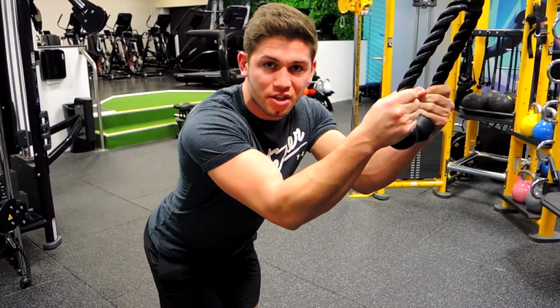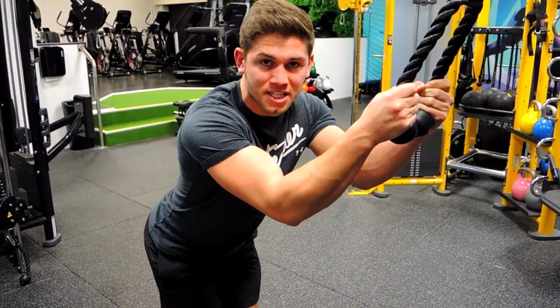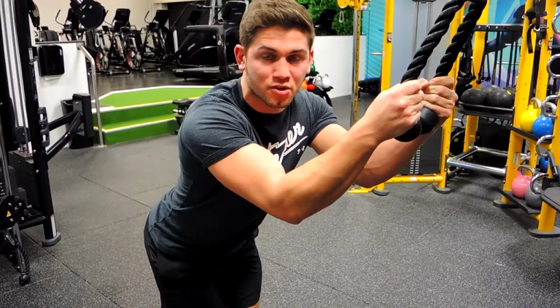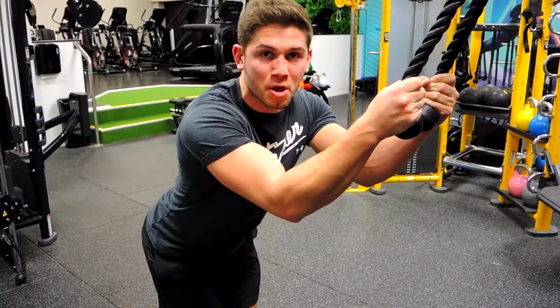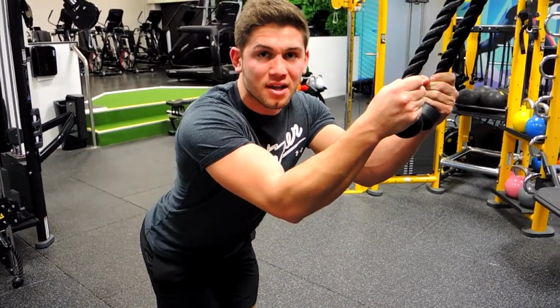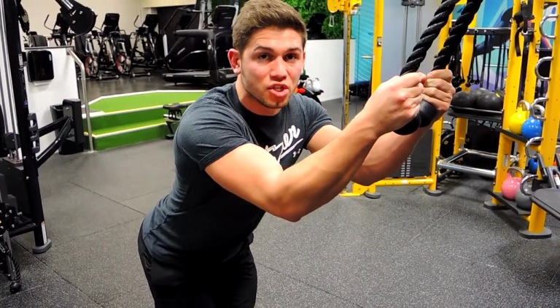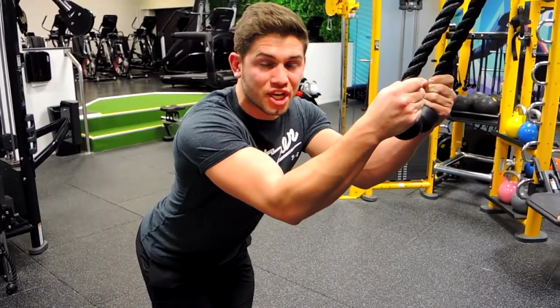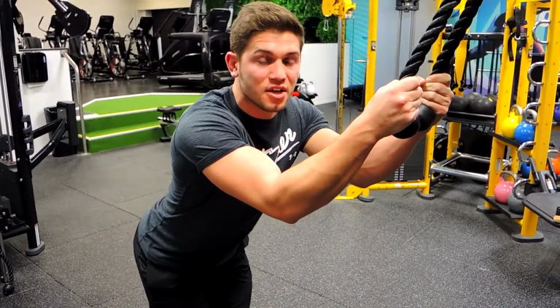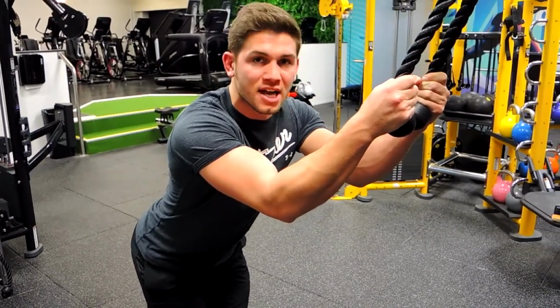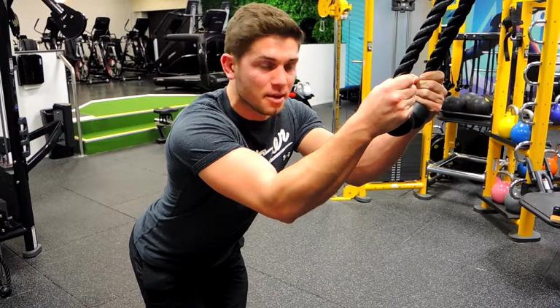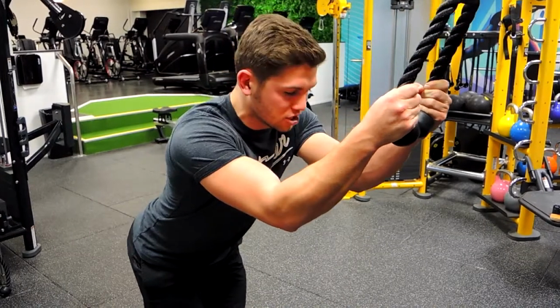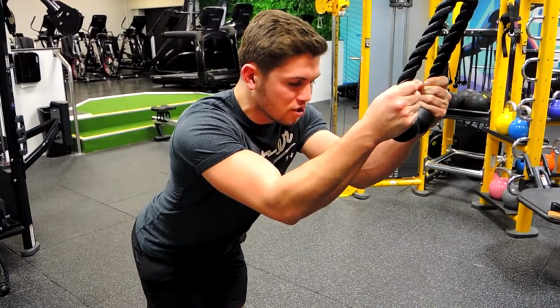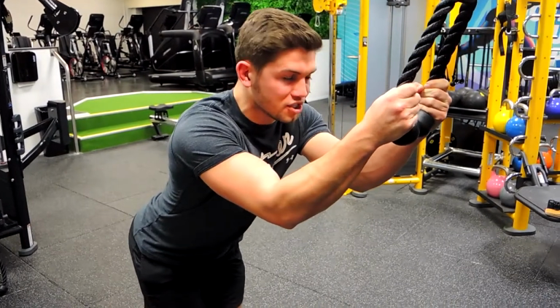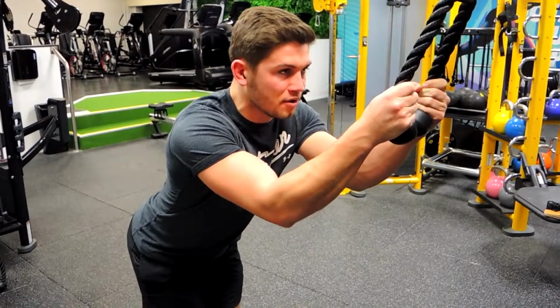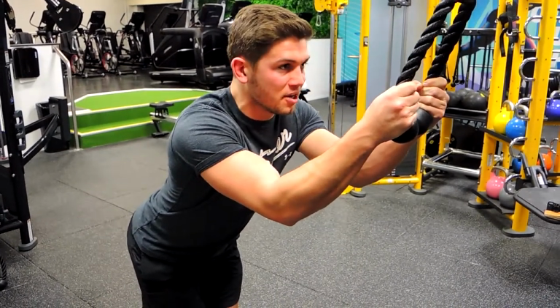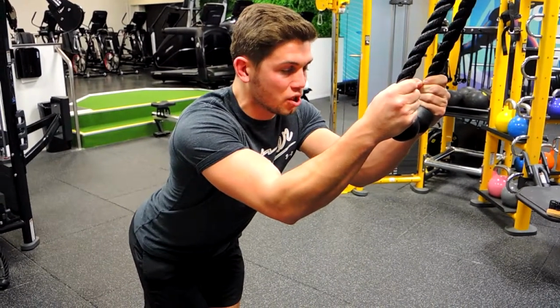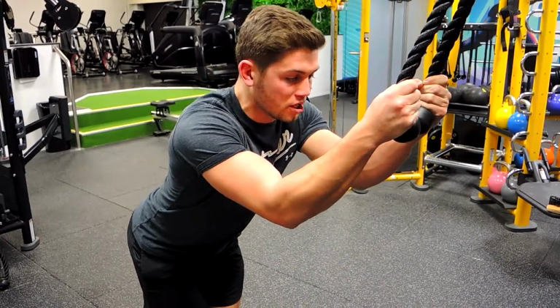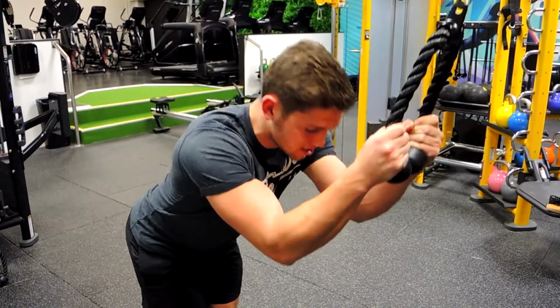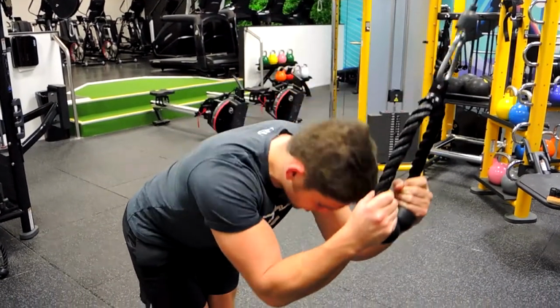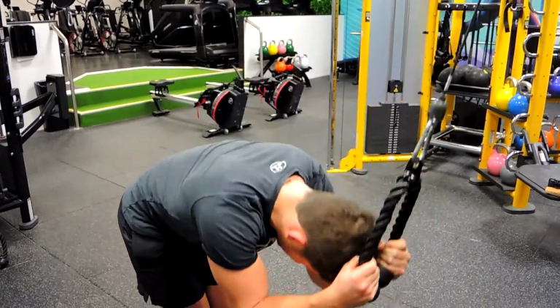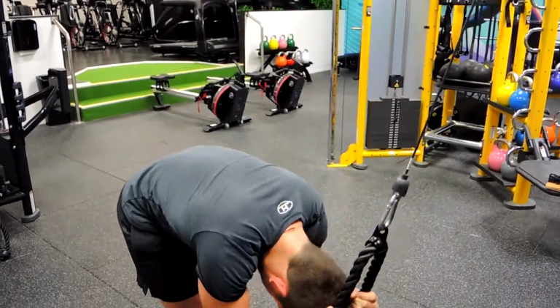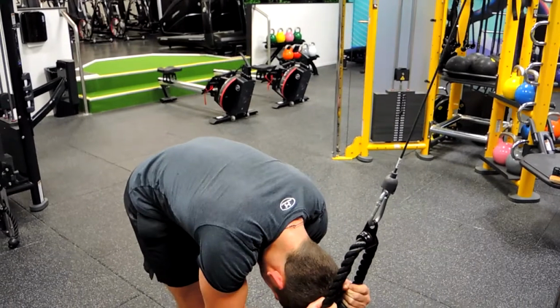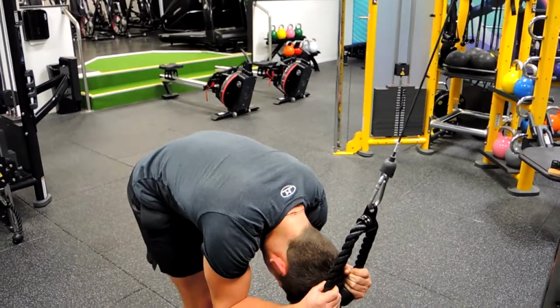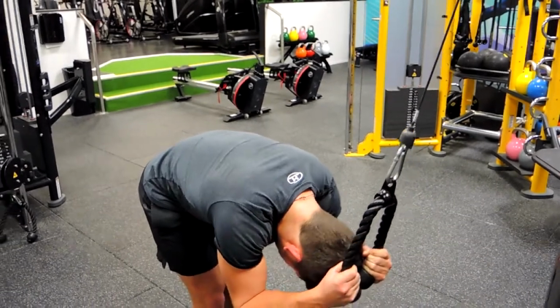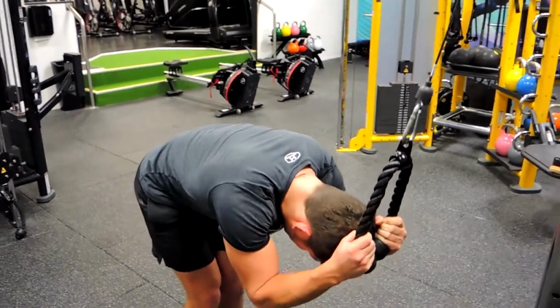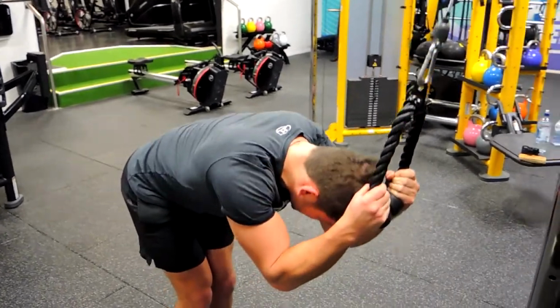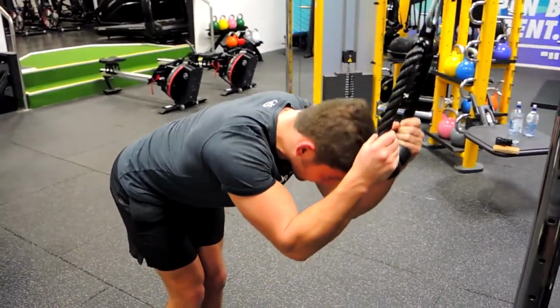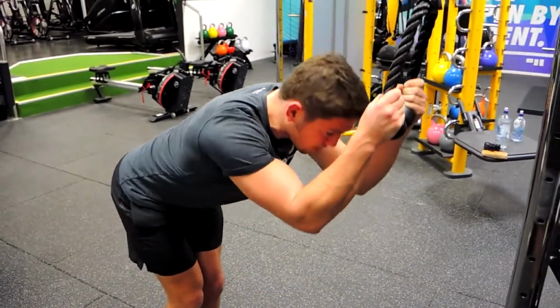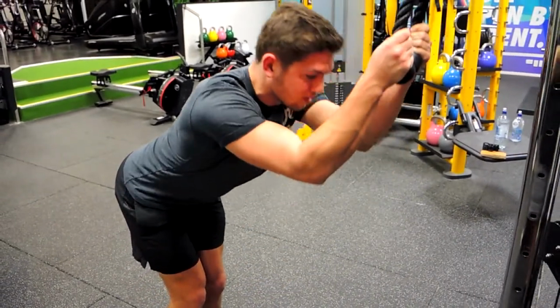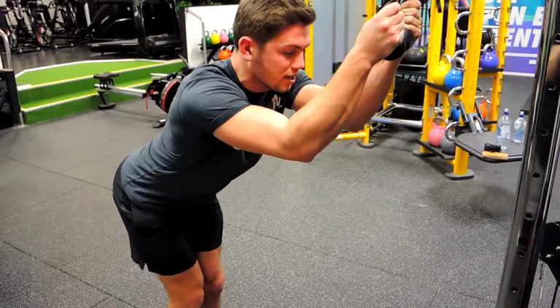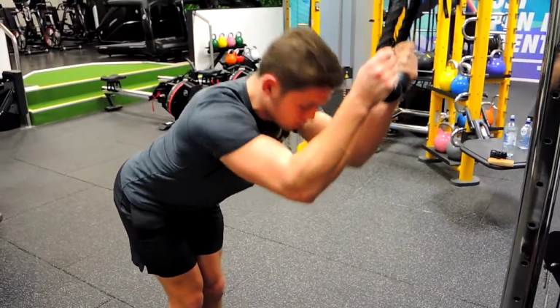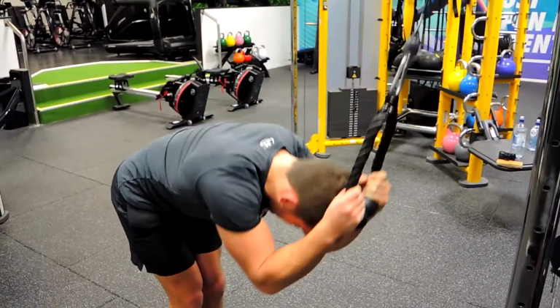The only thing that's moving during this movement is your chest going down to your hips. I'll show you — crunching down, keeping nice and strong through the core. Chest curls down to the hips, controlling down and then controlling up.